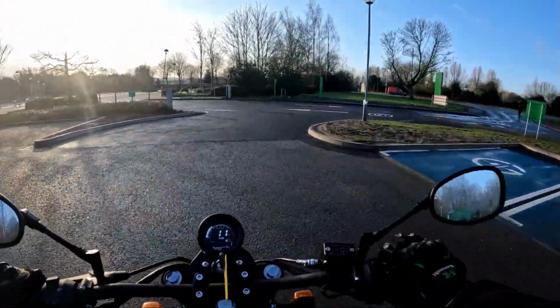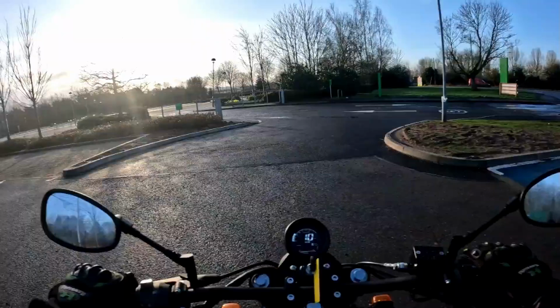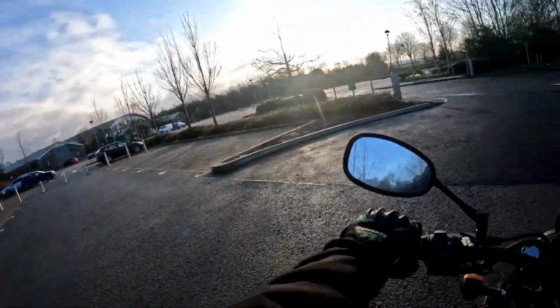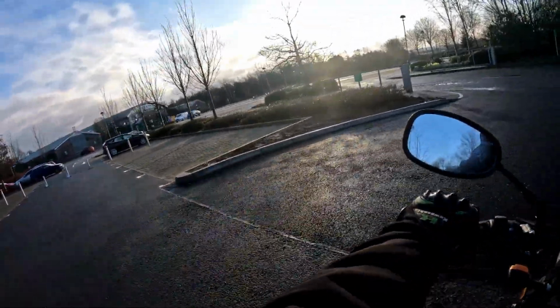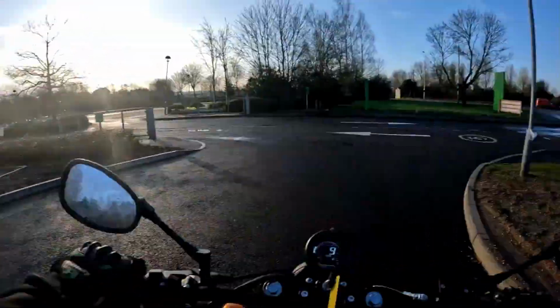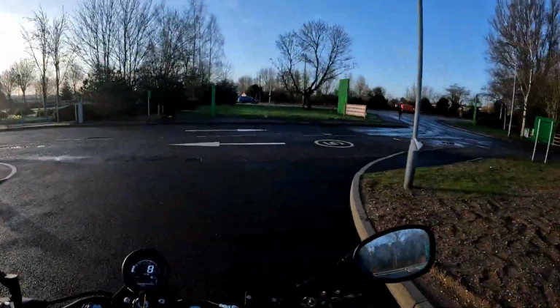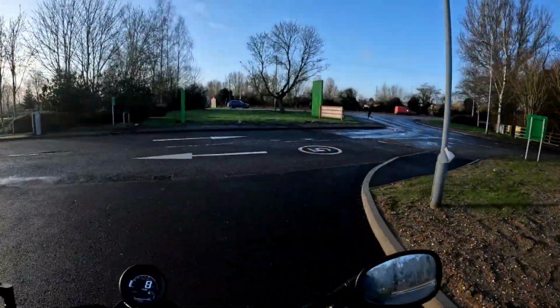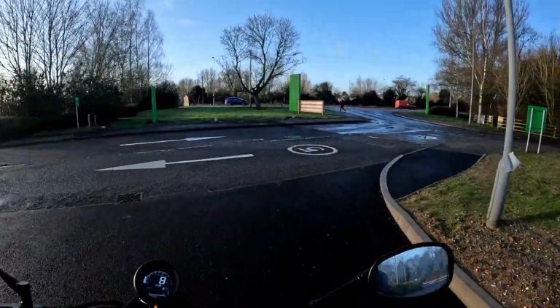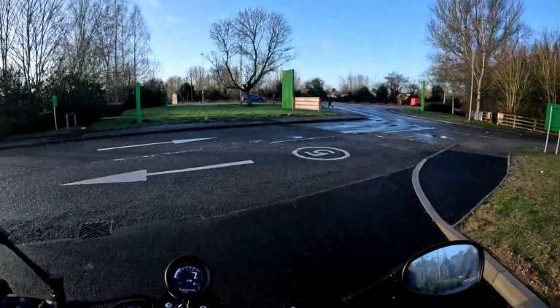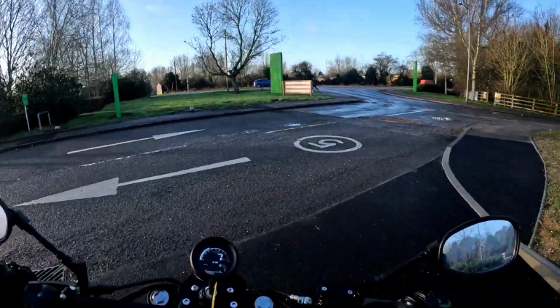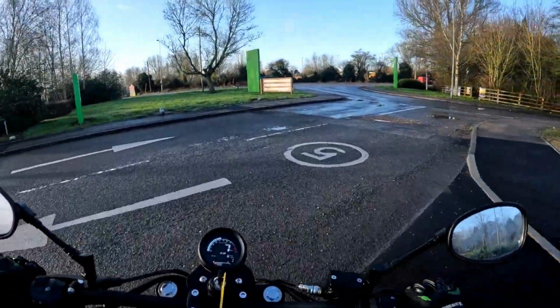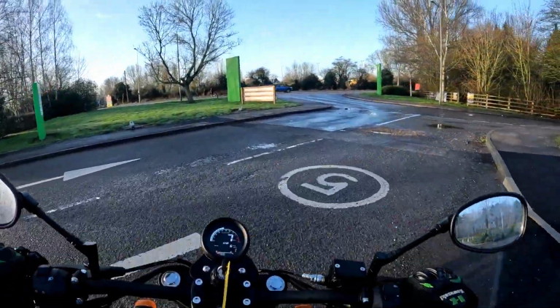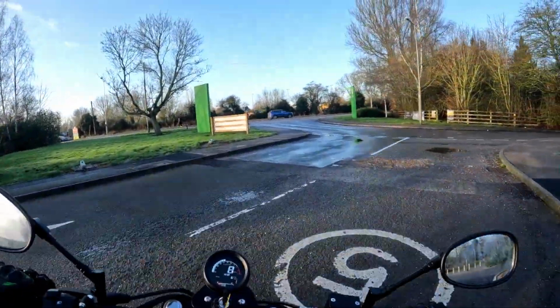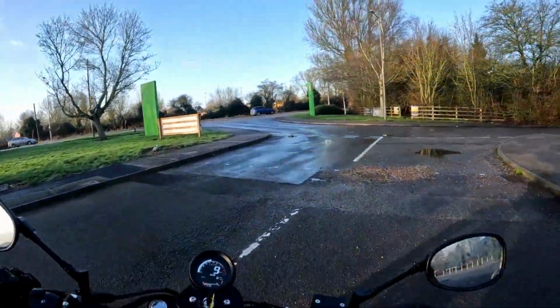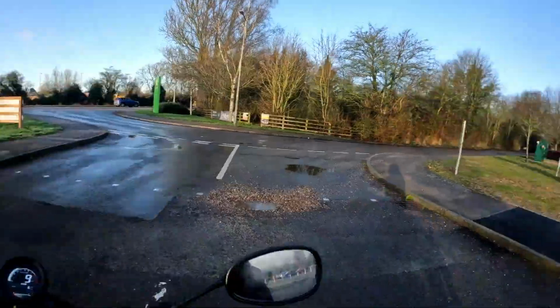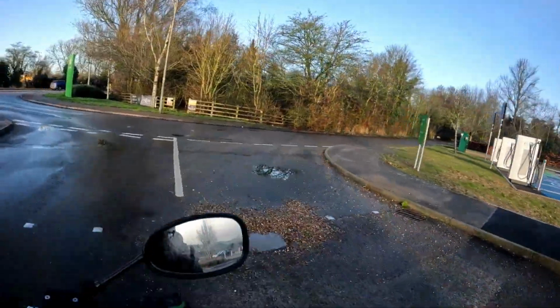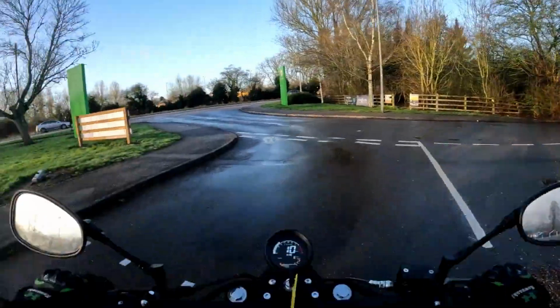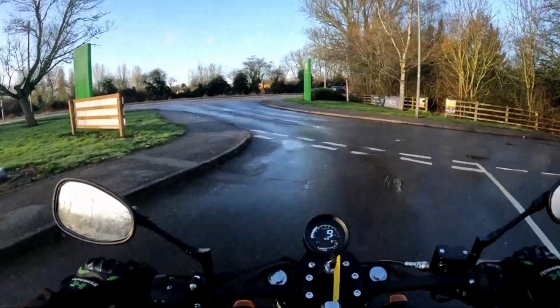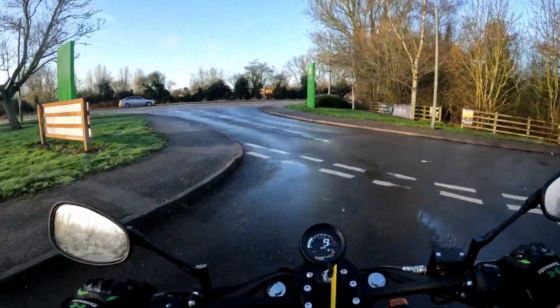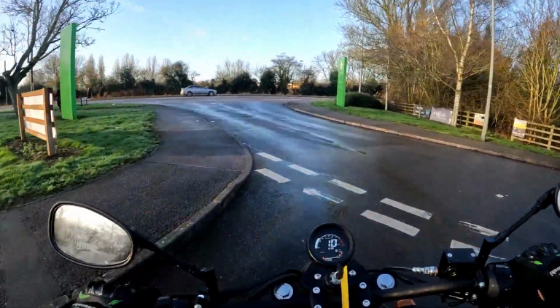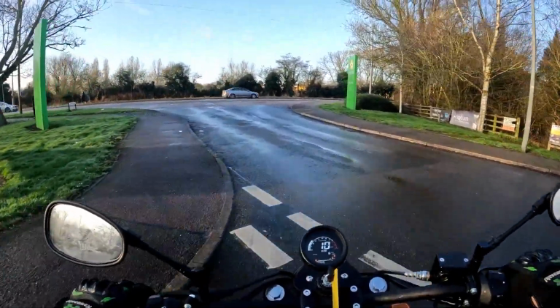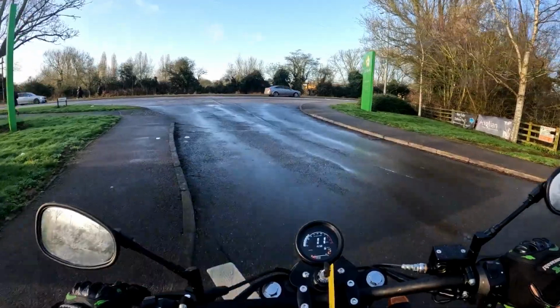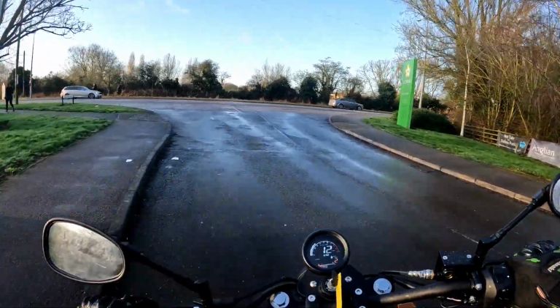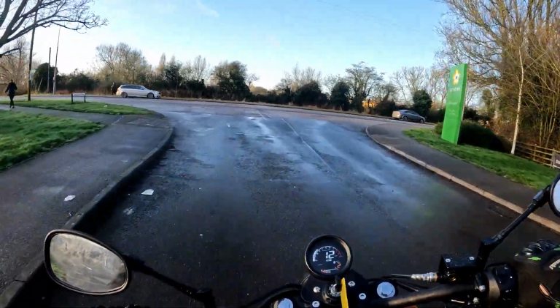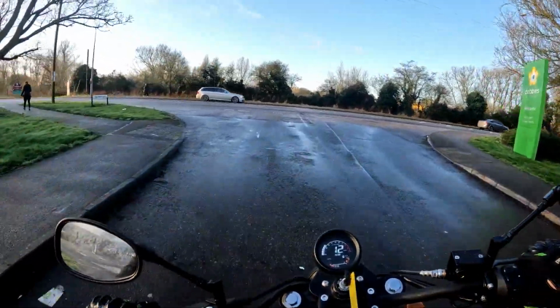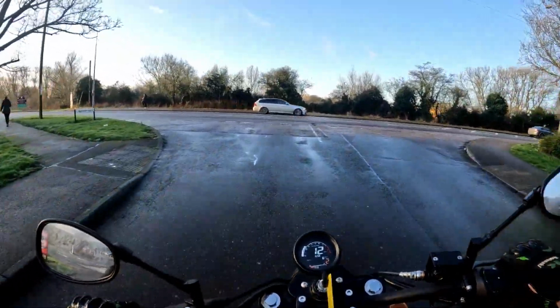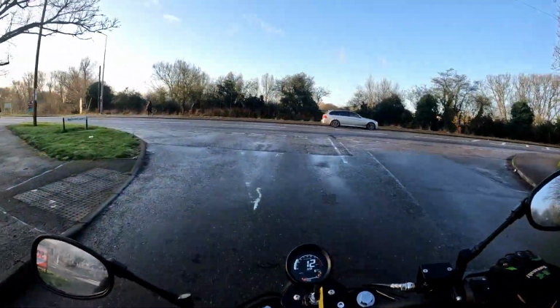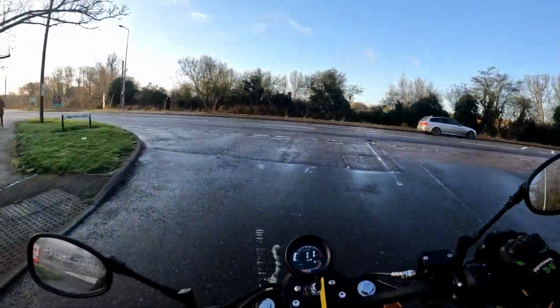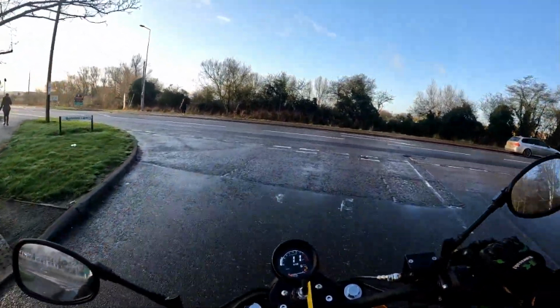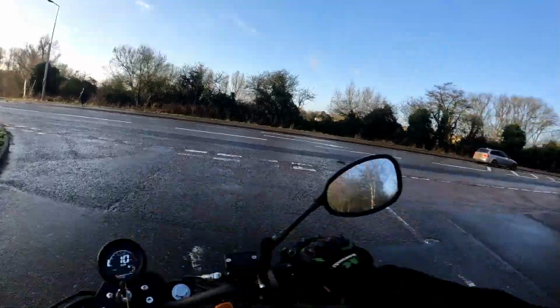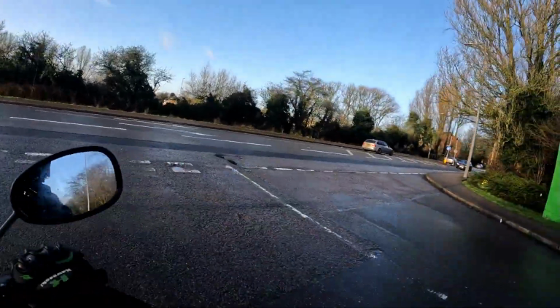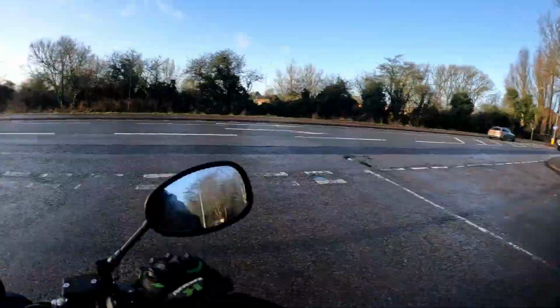Right, so we are at Dobie's — yes, the one that's got the stickers everywhere. And only my stickers are there at the moment, so add your stickers to that wall as you've seen on the last test ride.